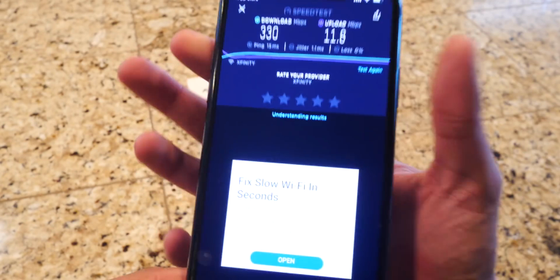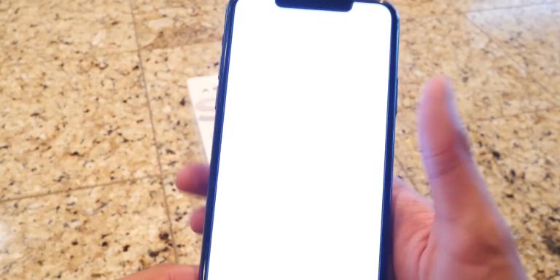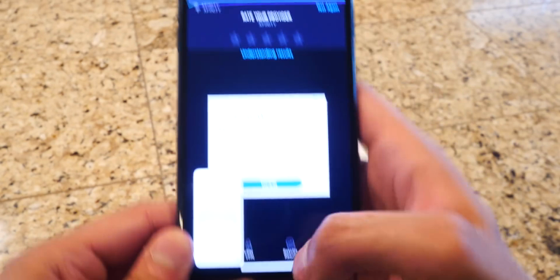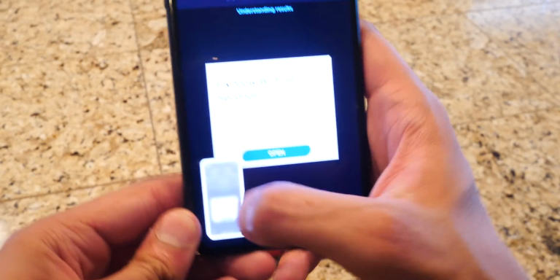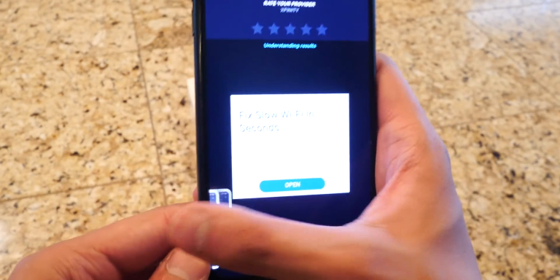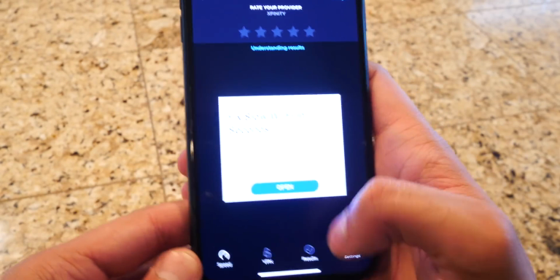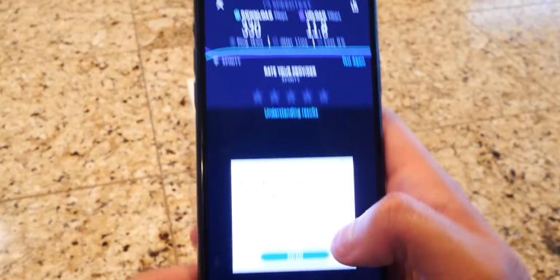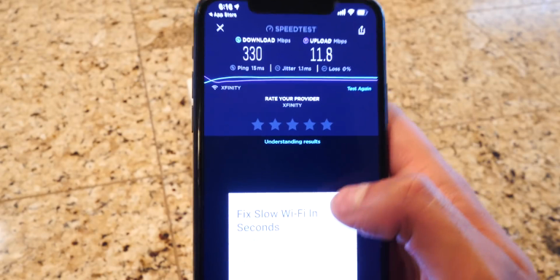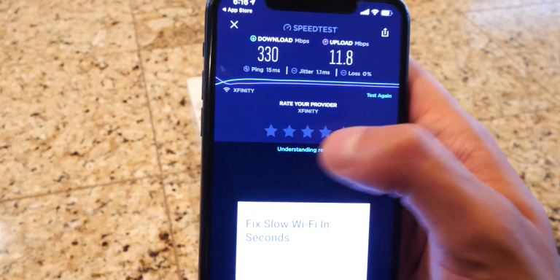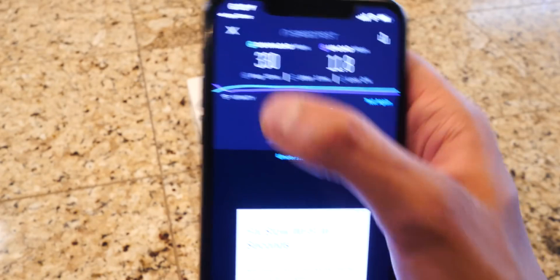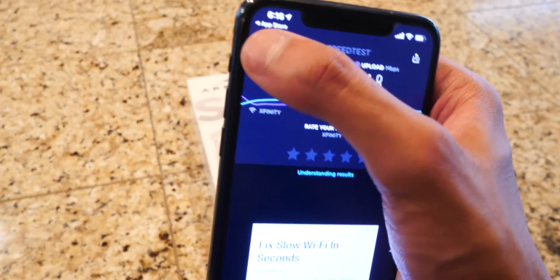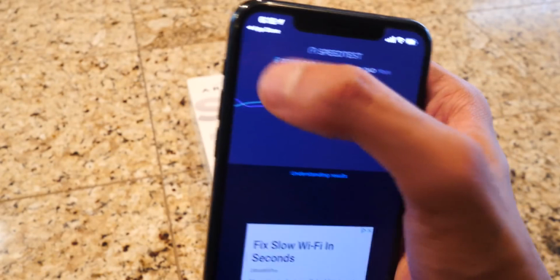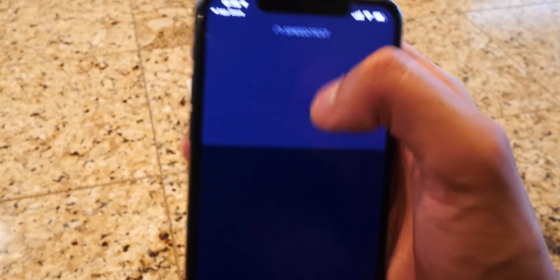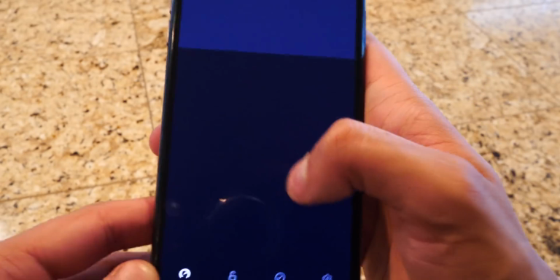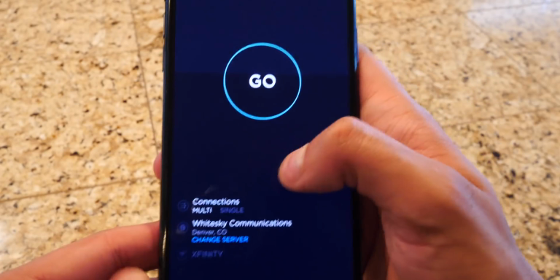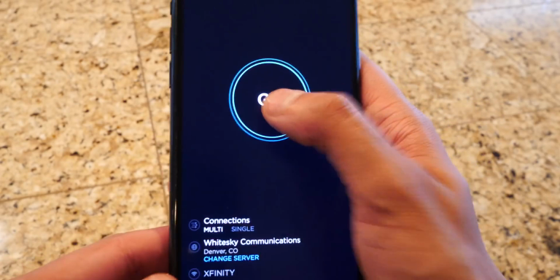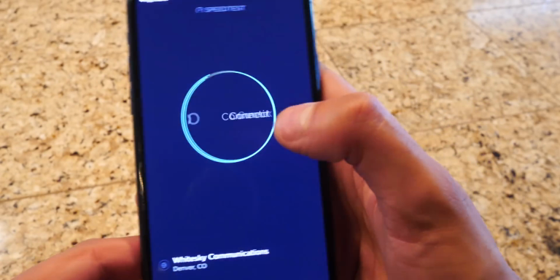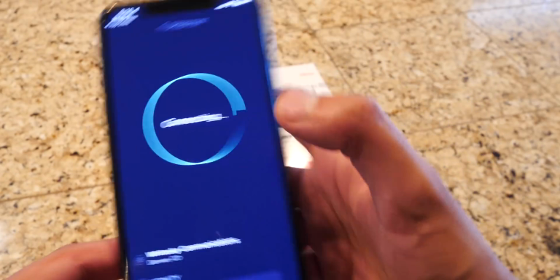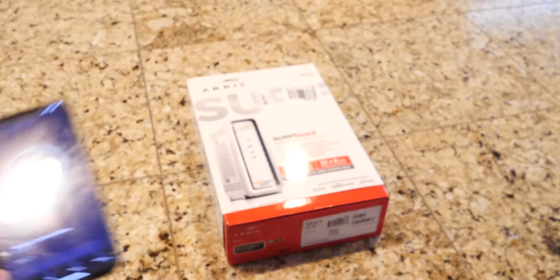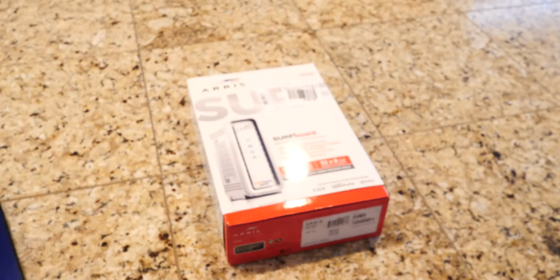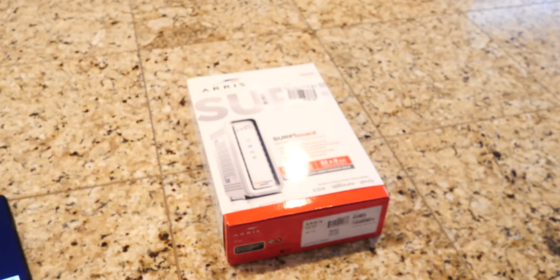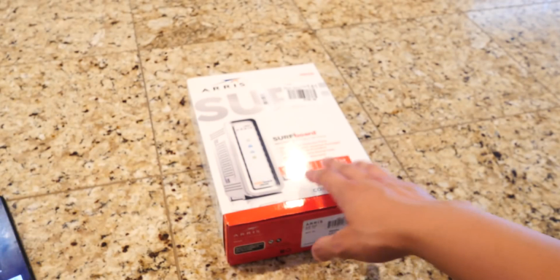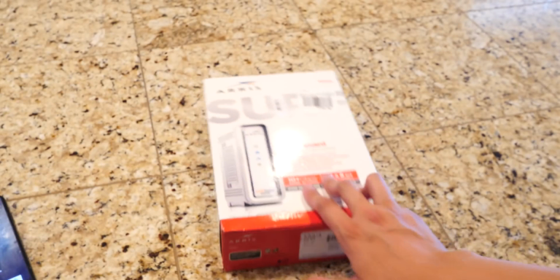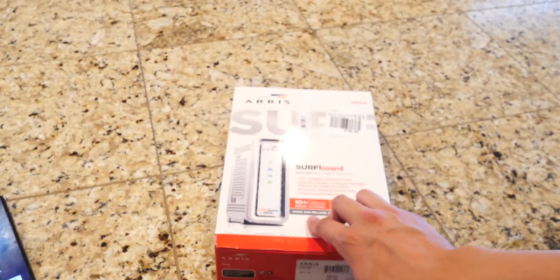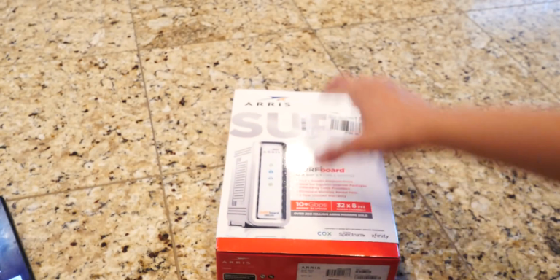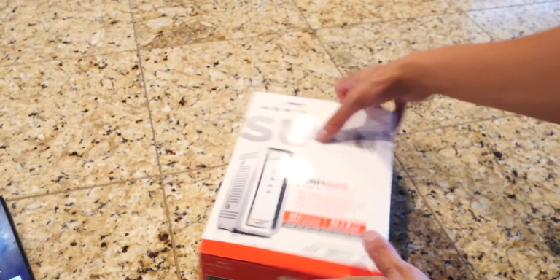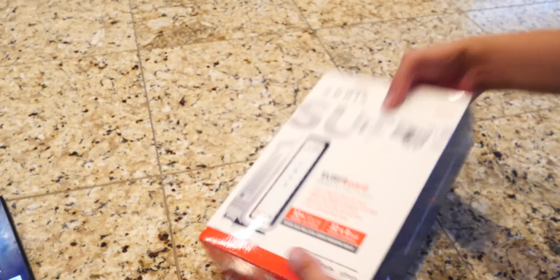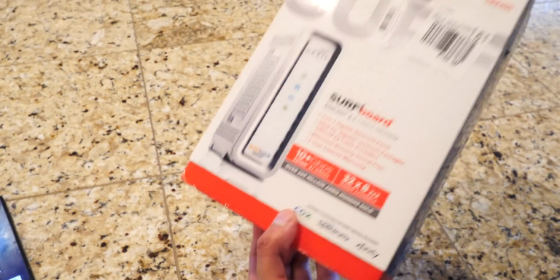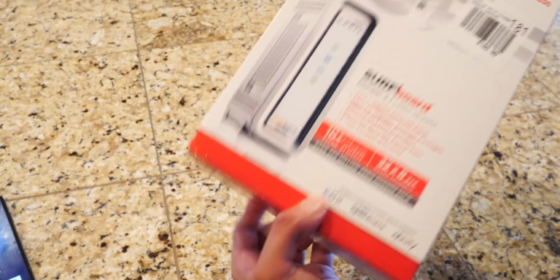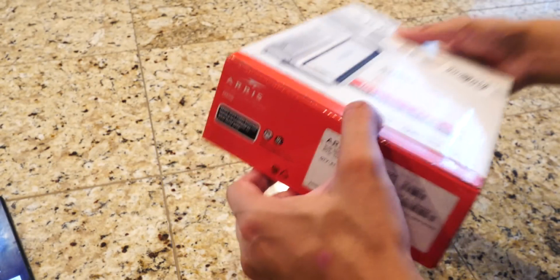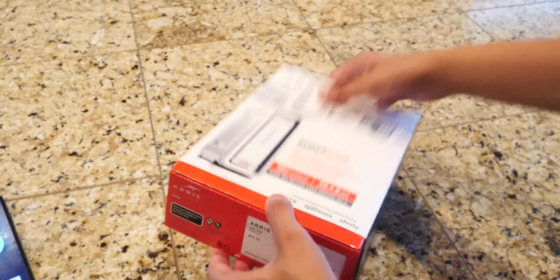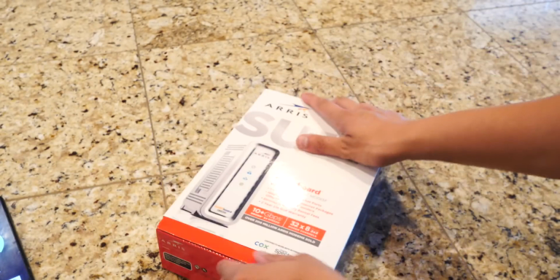I'm going to screenshot the speed test result and run another one just for good measure. Let's get to the unboxing of this. Let's see what we get inside here — I'm going to need a knife.